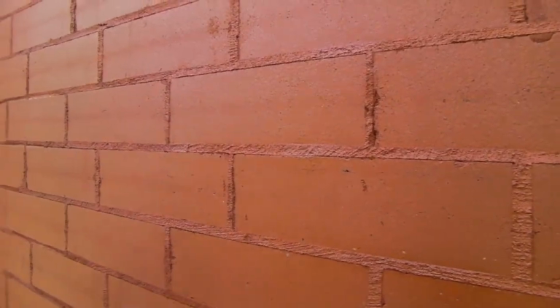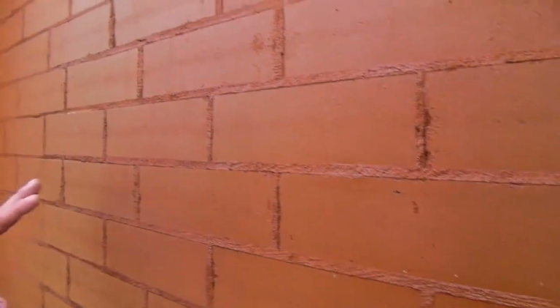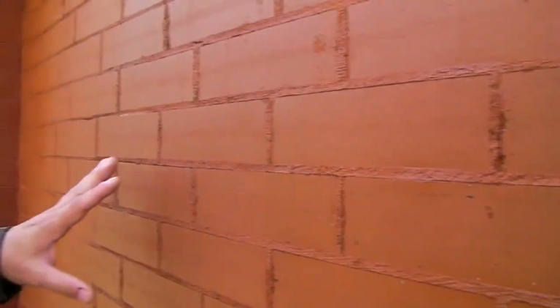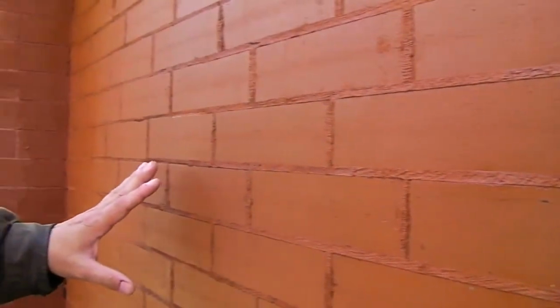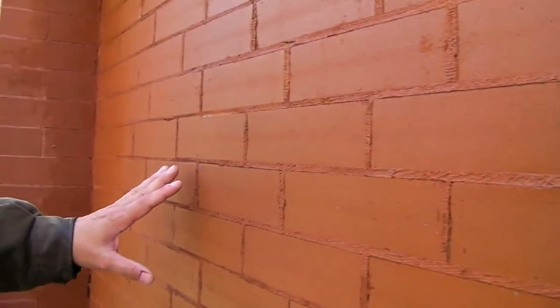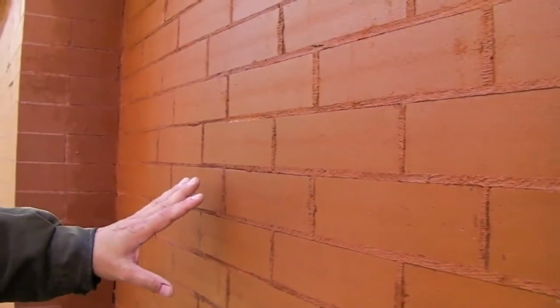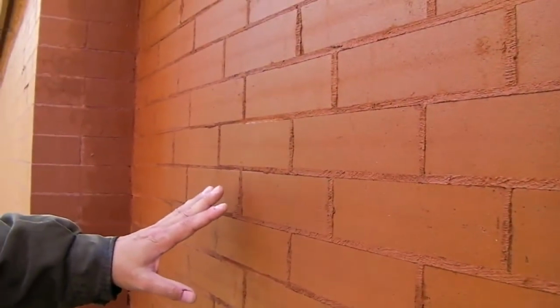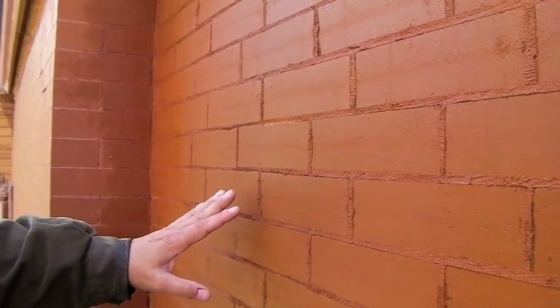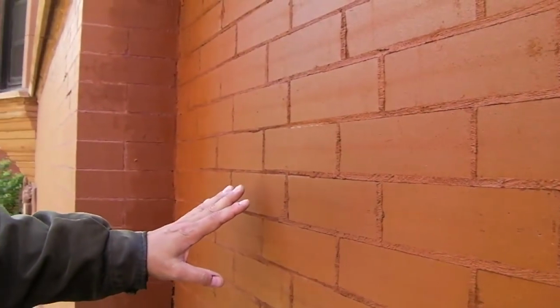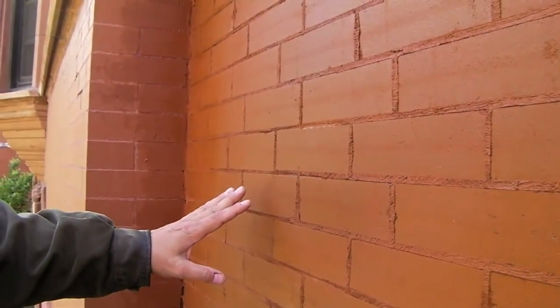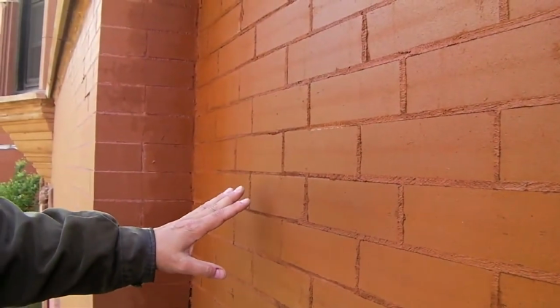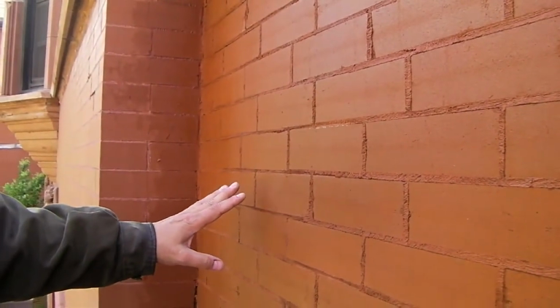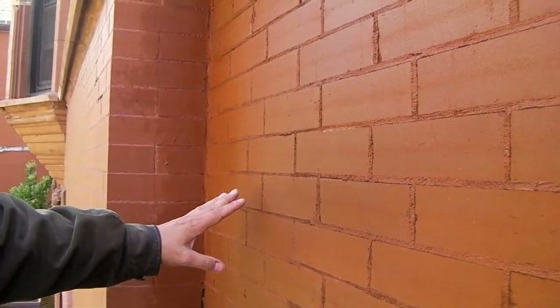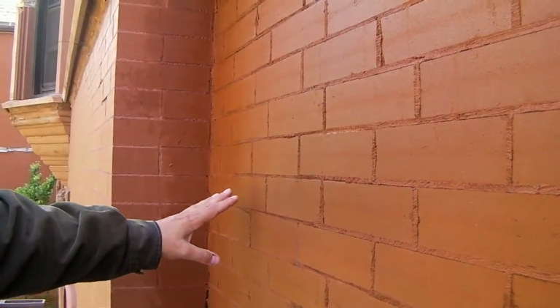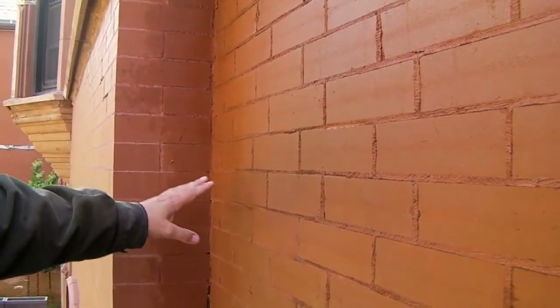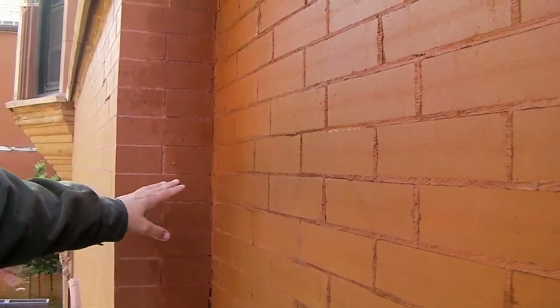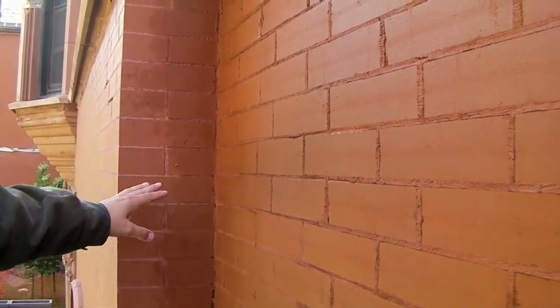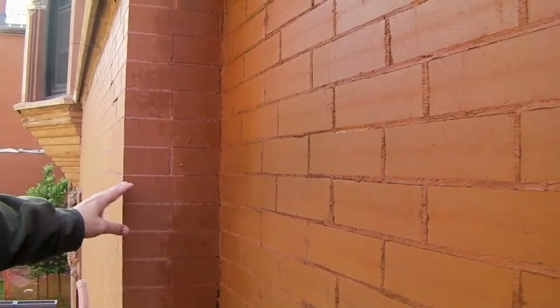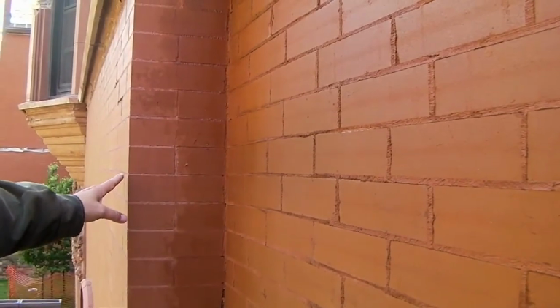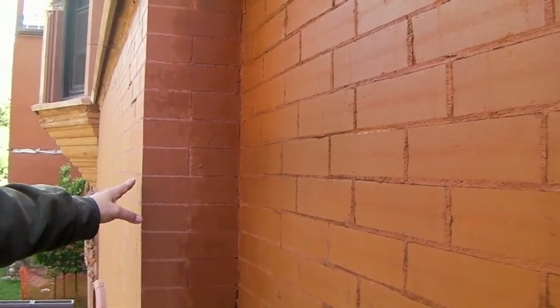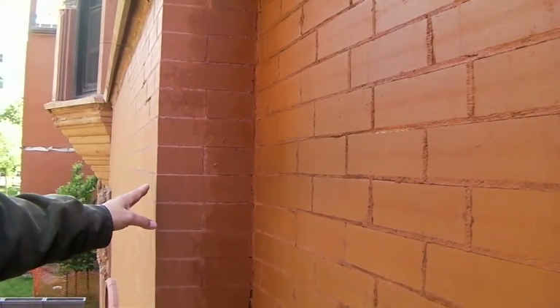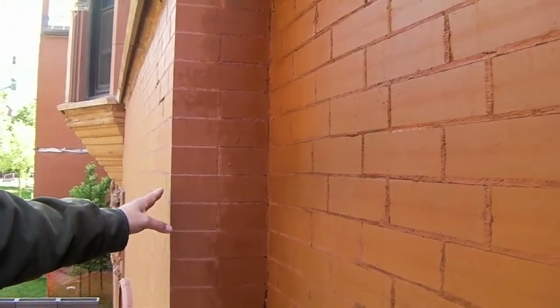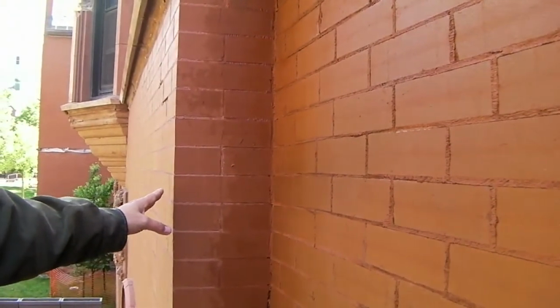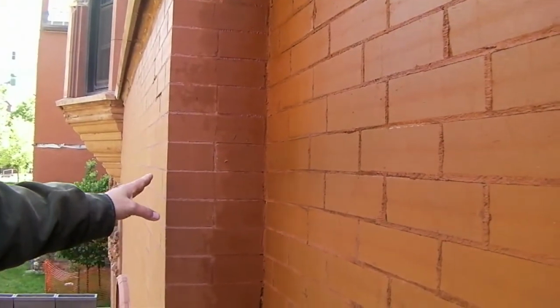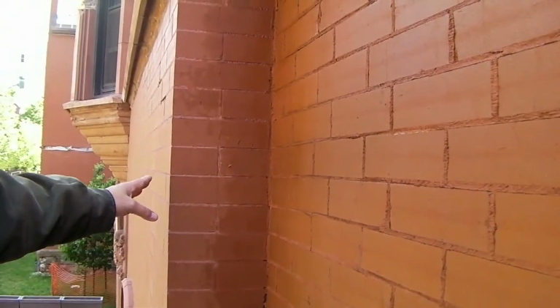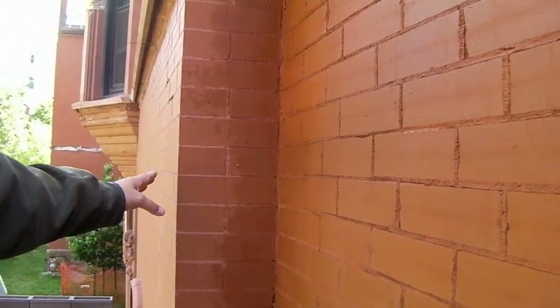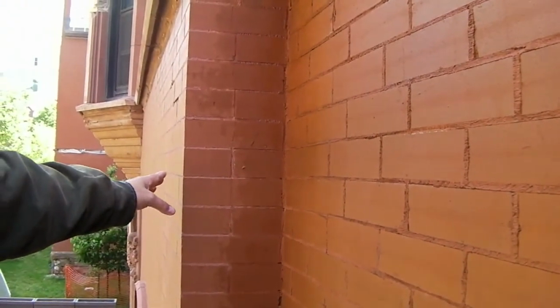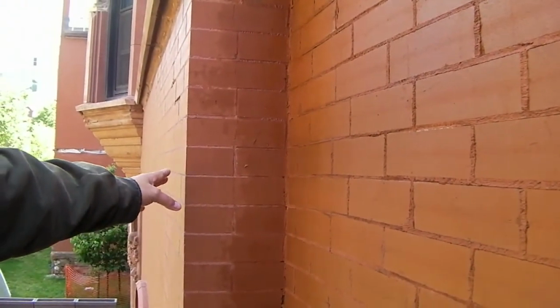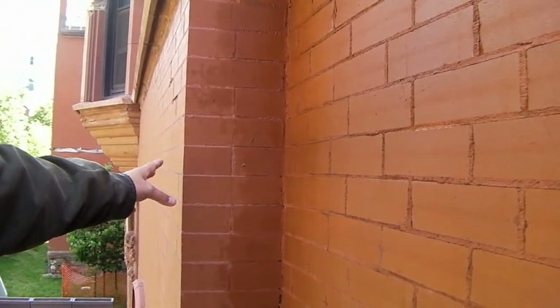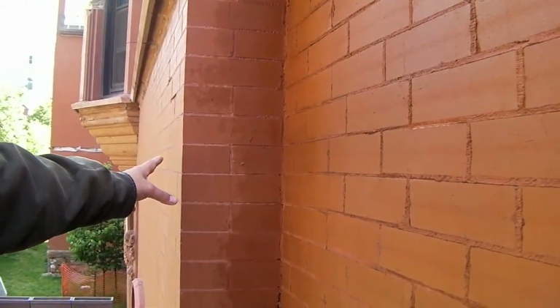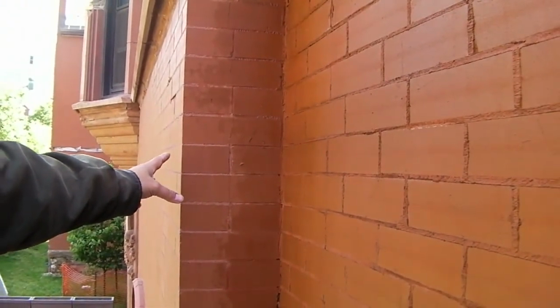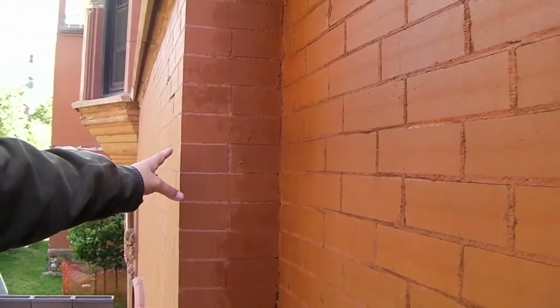You can pan down the wall here and see everything that we did, and then the original section on this side, which is a little lighter because it's not wet.